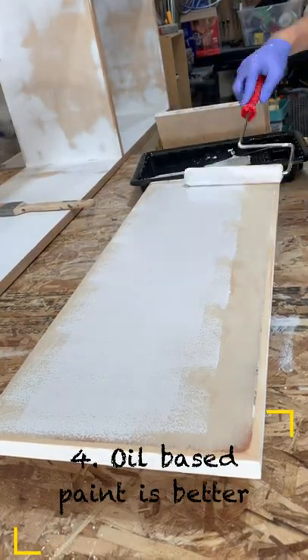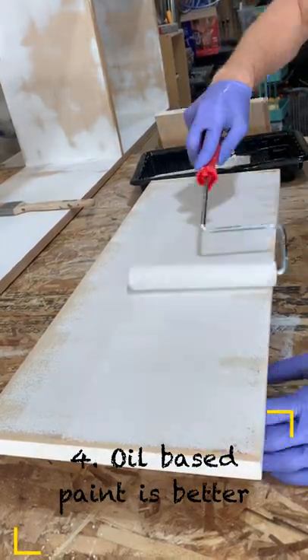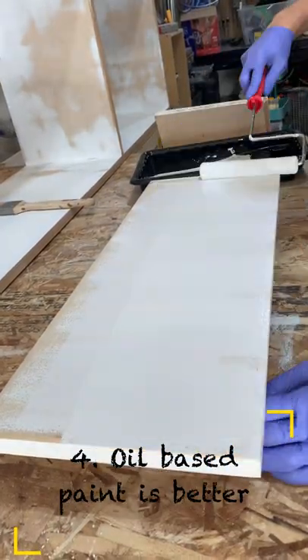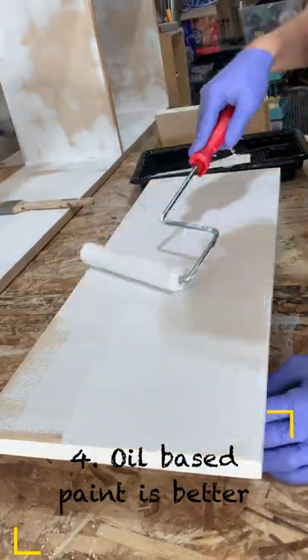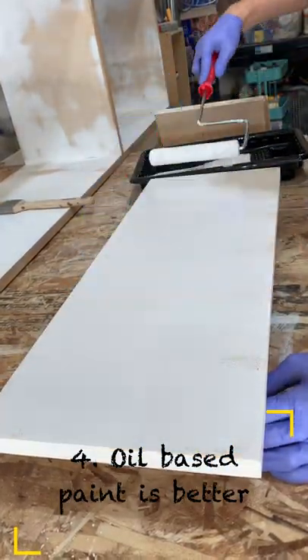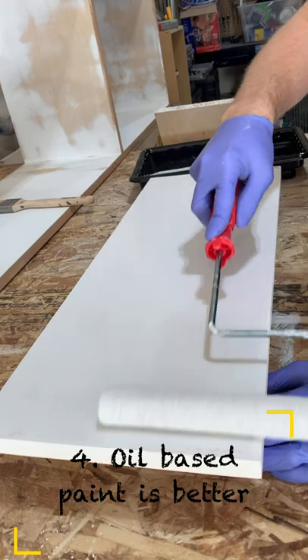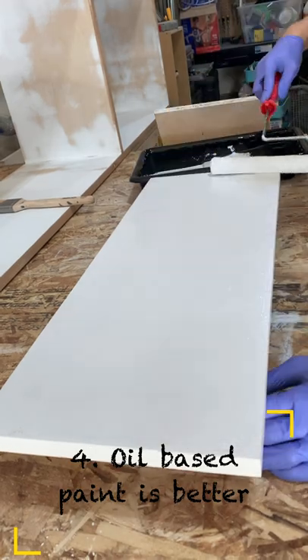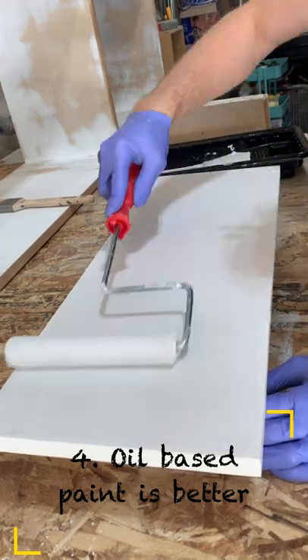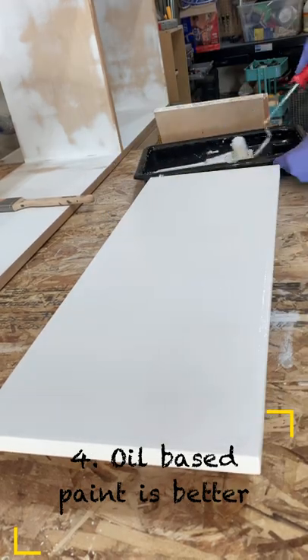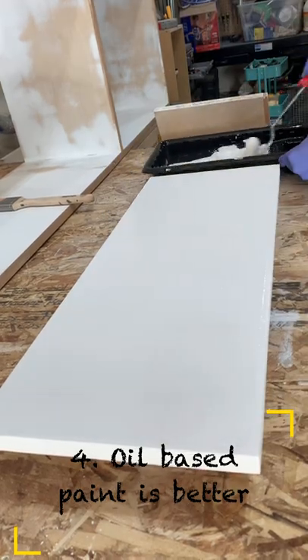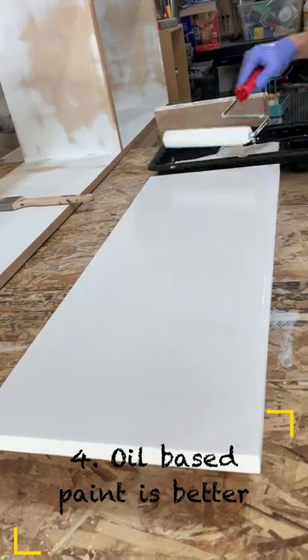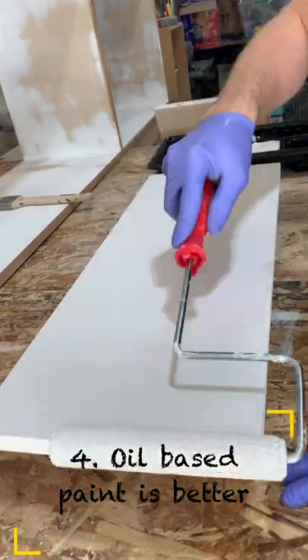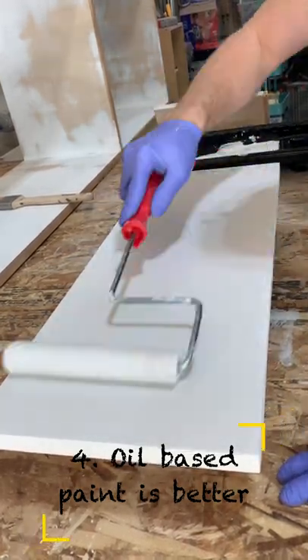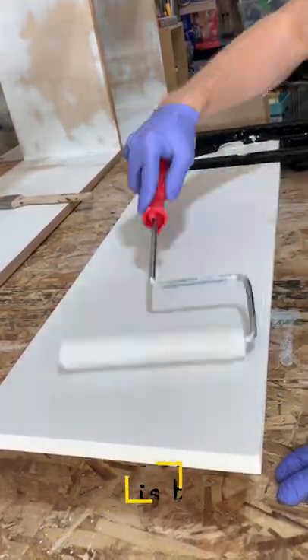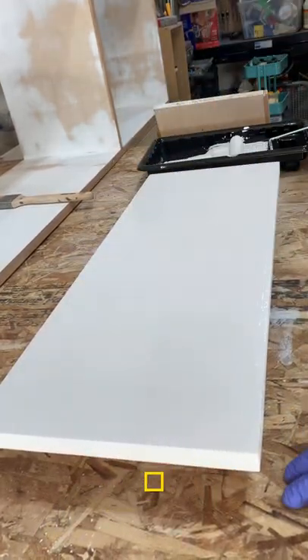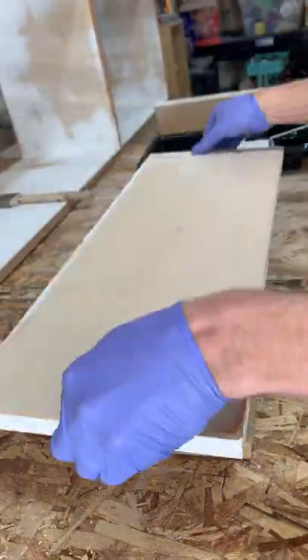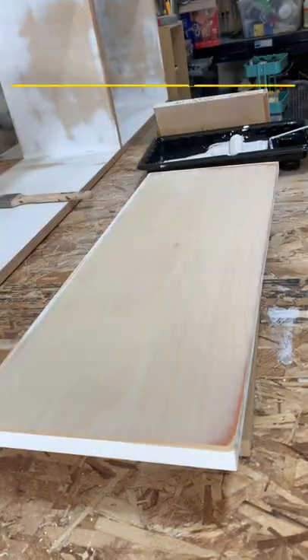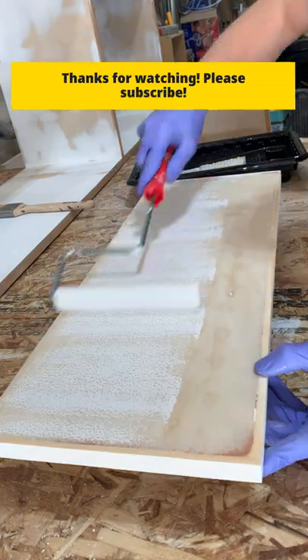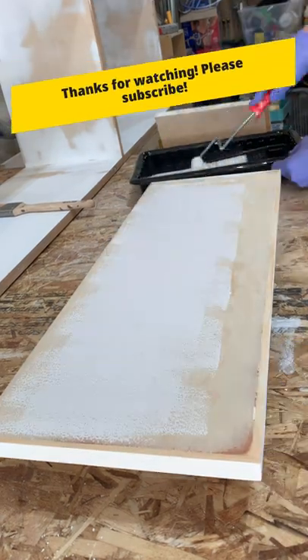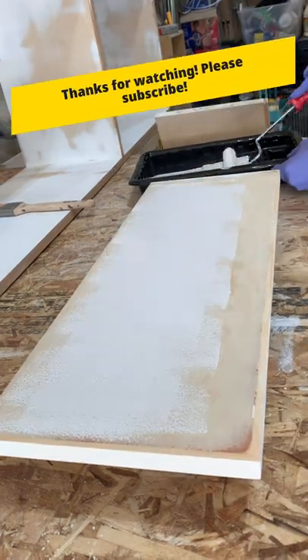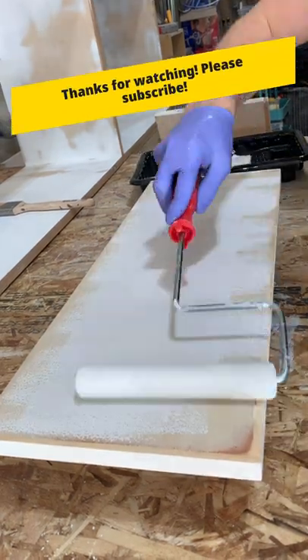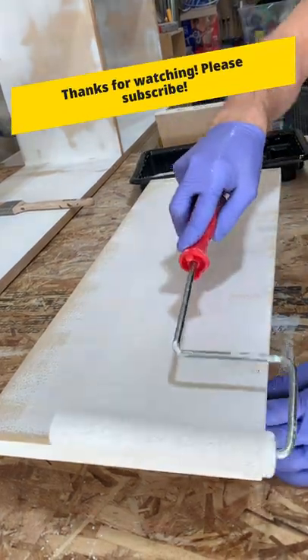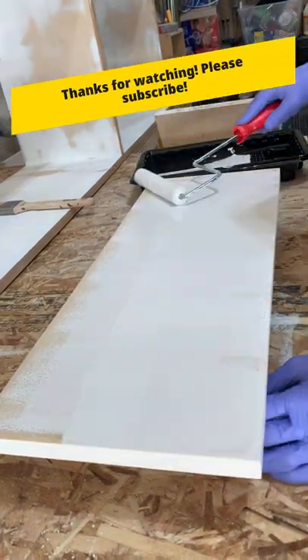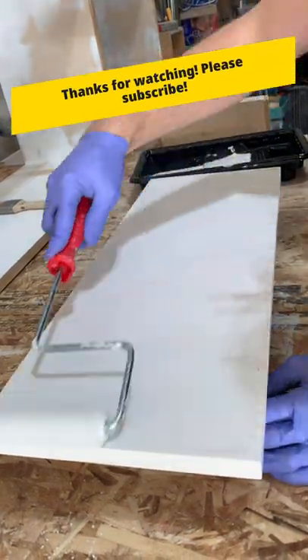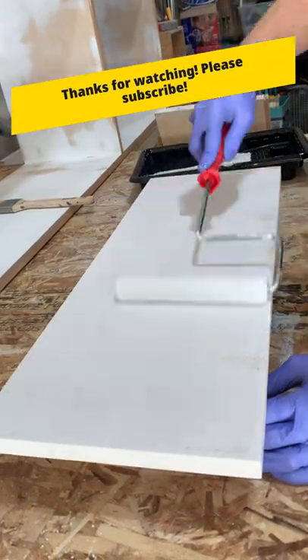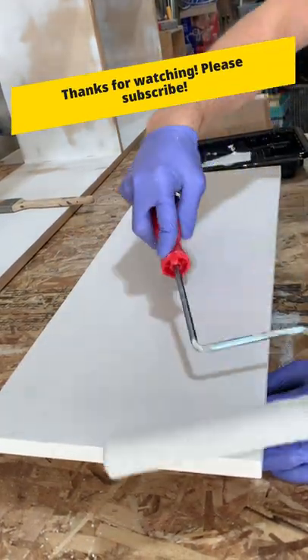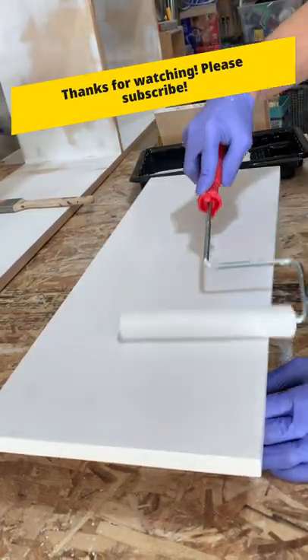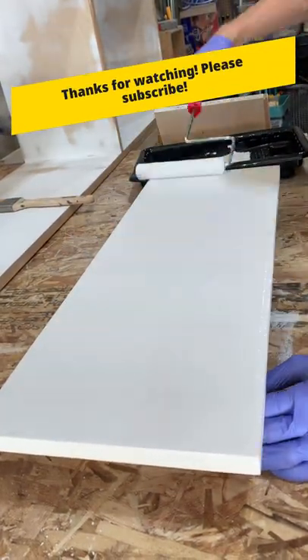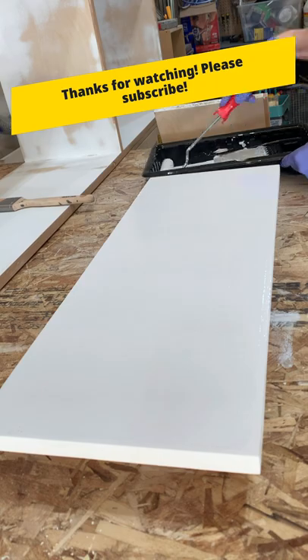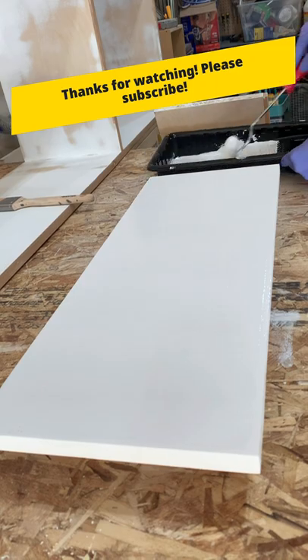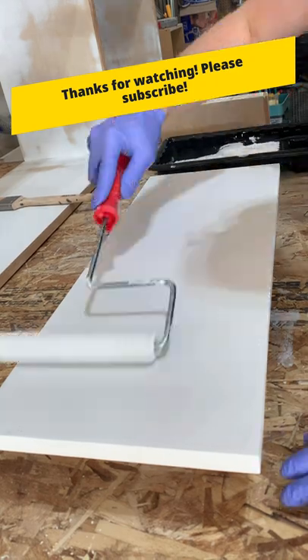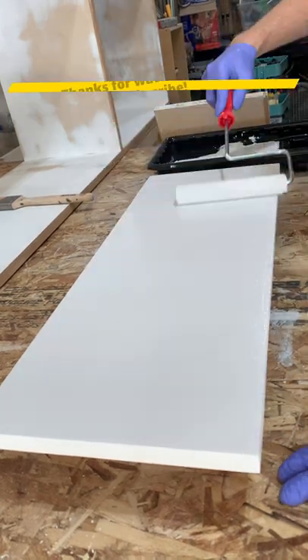Then you can either use oil-based paint or water-based paint. With water-based paint I would use a primer, but with oil-based paint you don't need a primer. Personally I like oil-based paint because I find that it levels out more and it is much more durable.